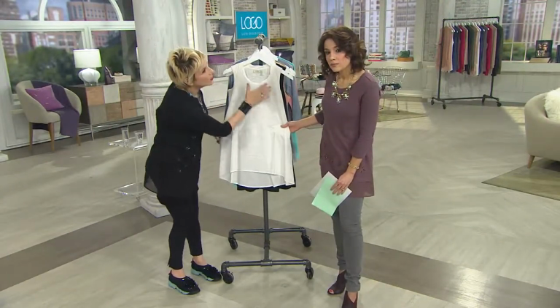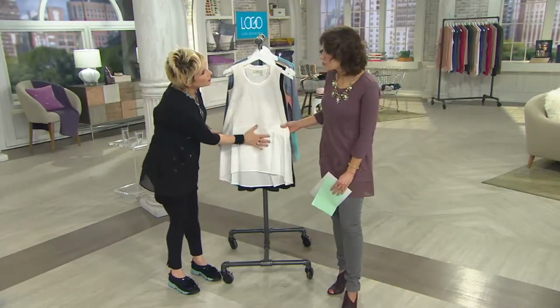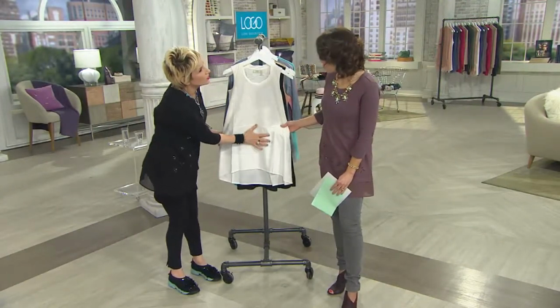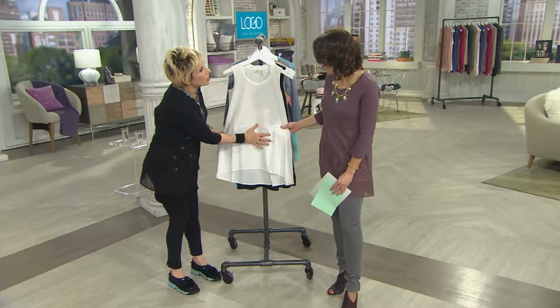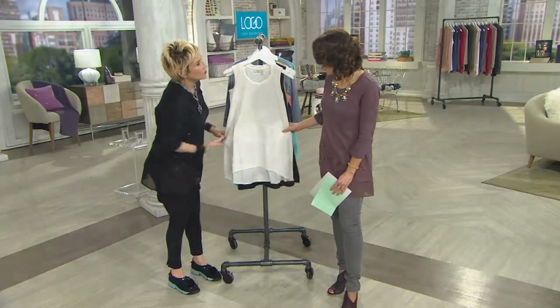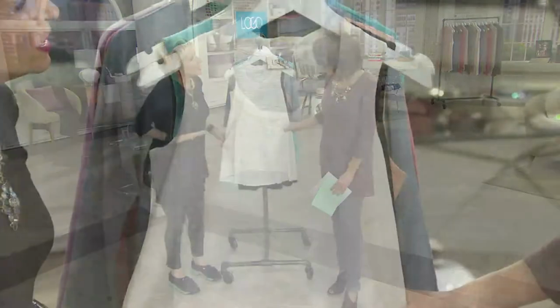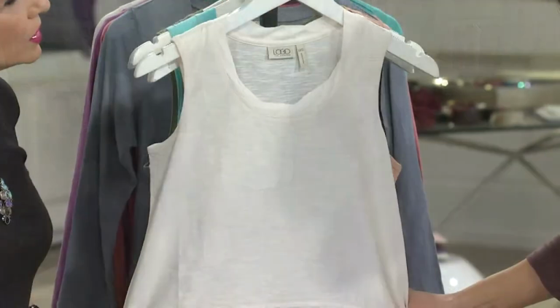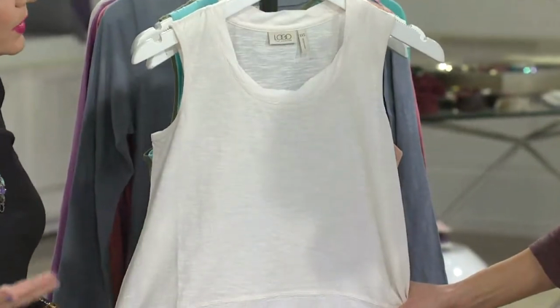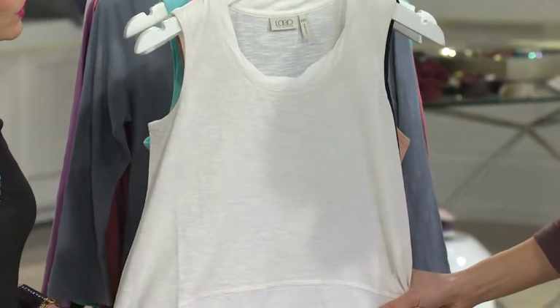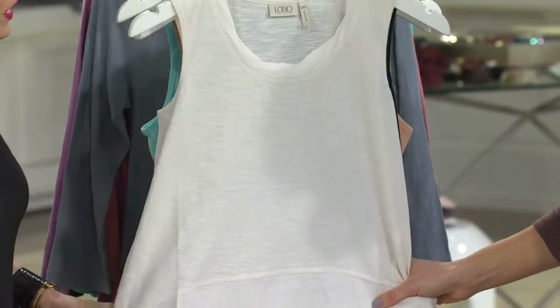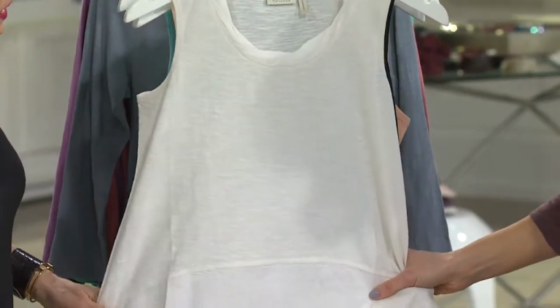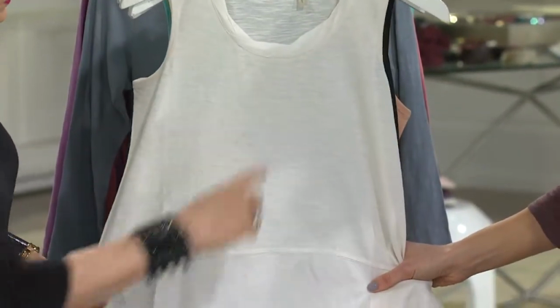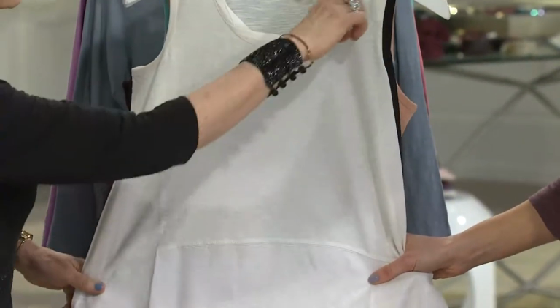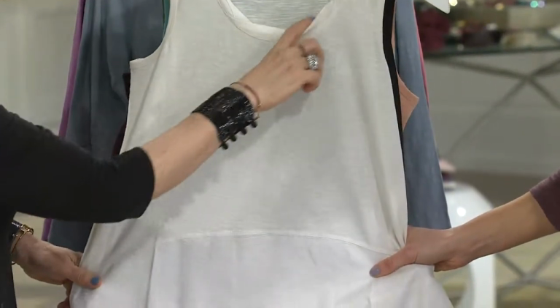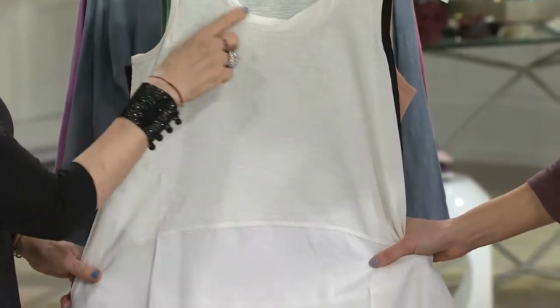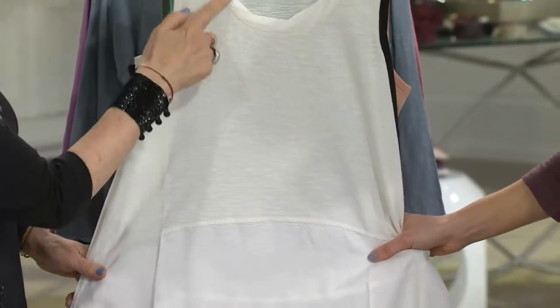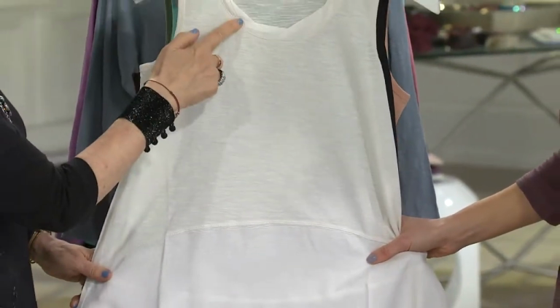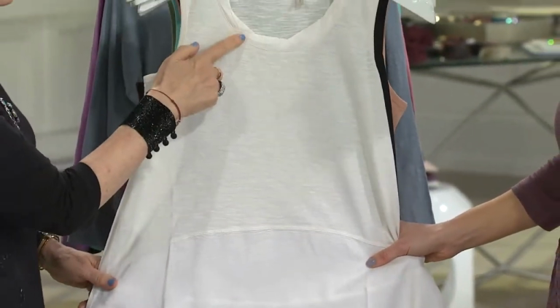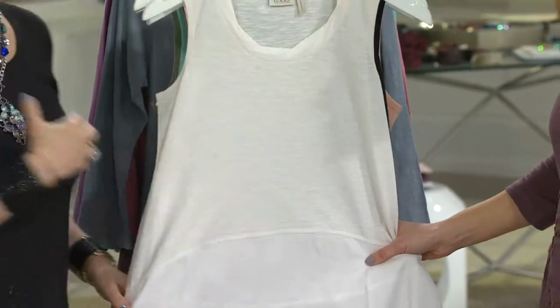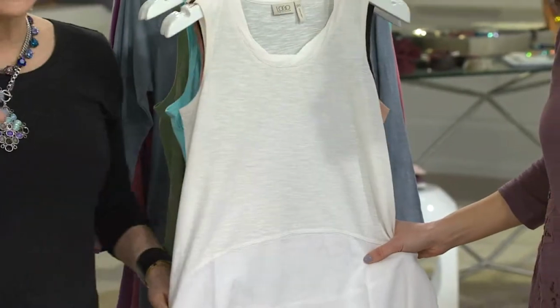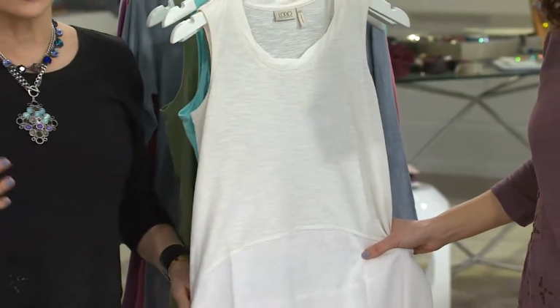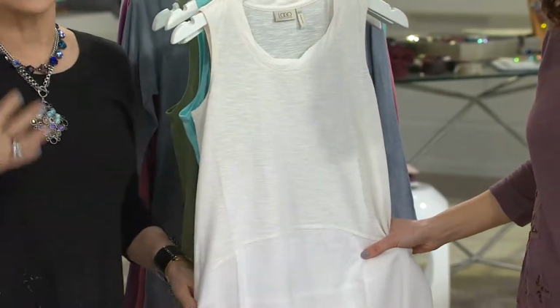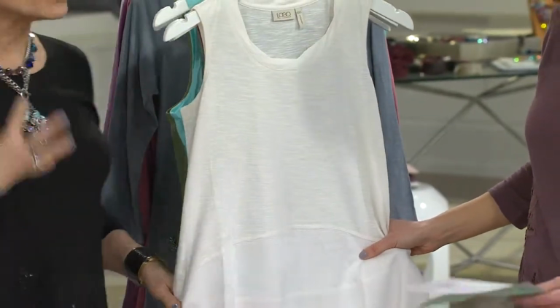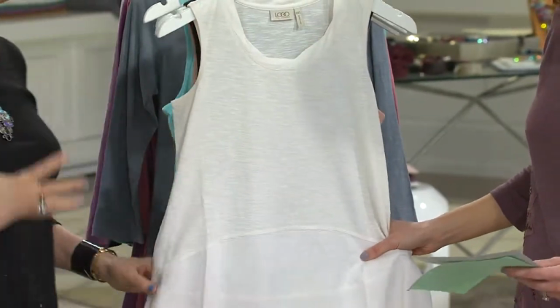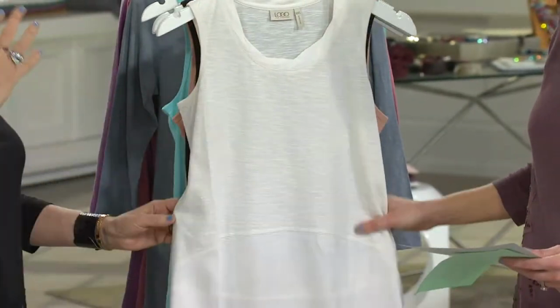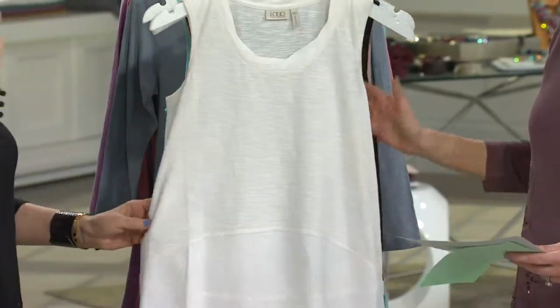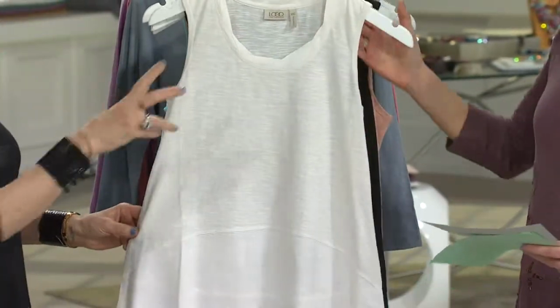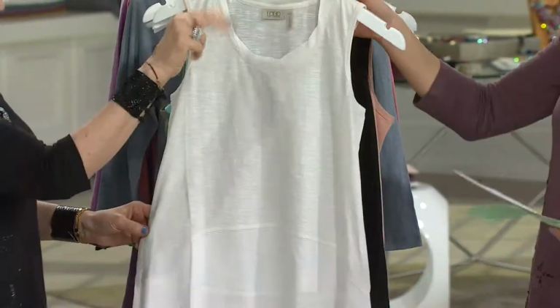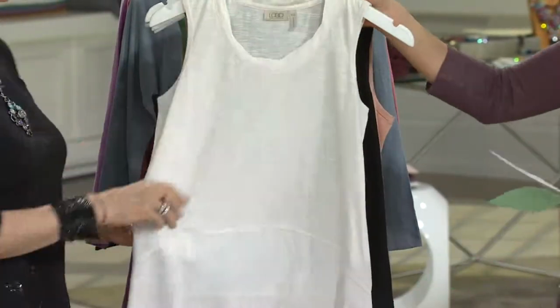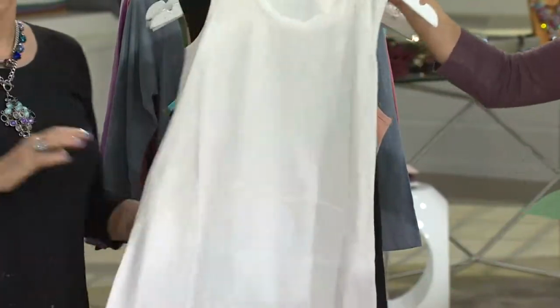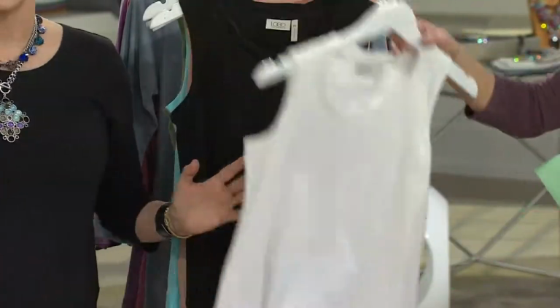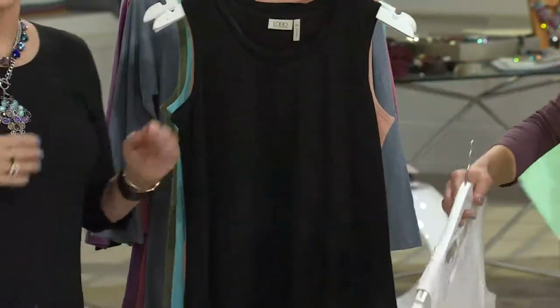It's below the bust, so it really is in that perfect place. And then you have this twisted chally neck. This is an incredible basic that one needs.